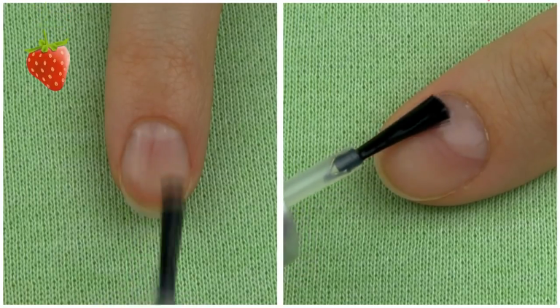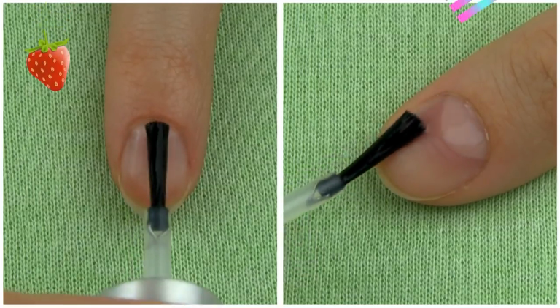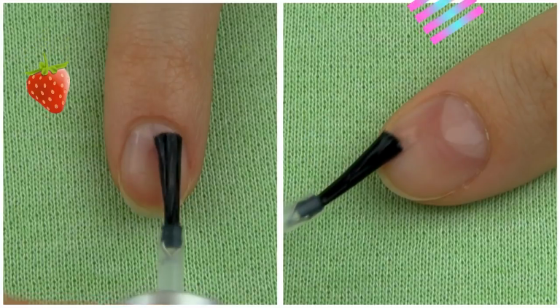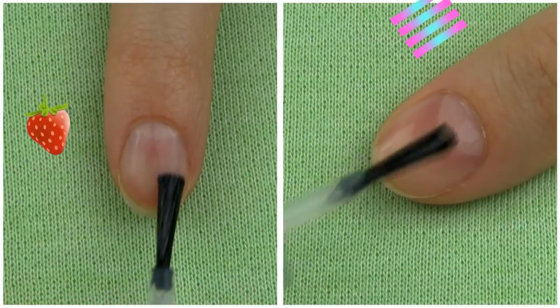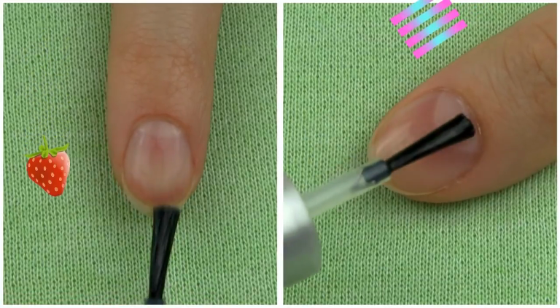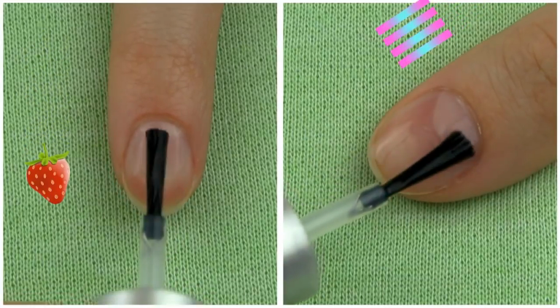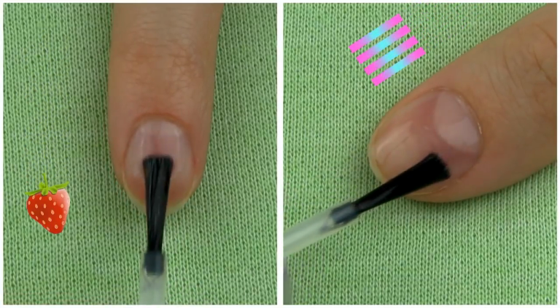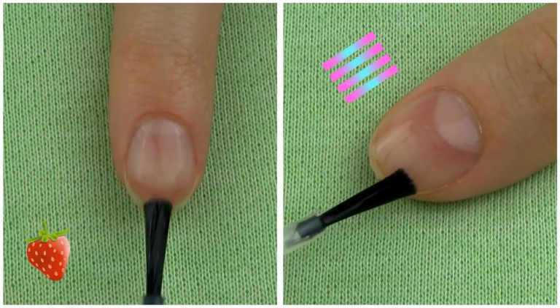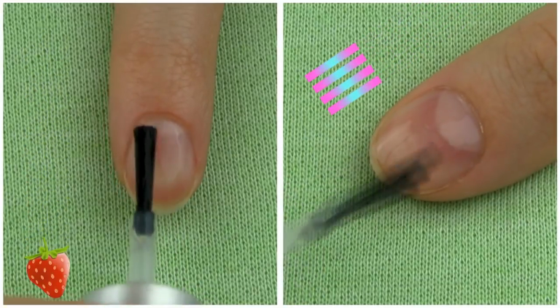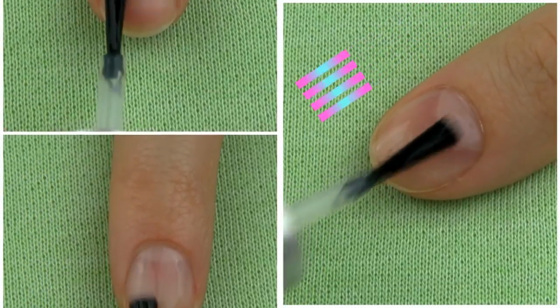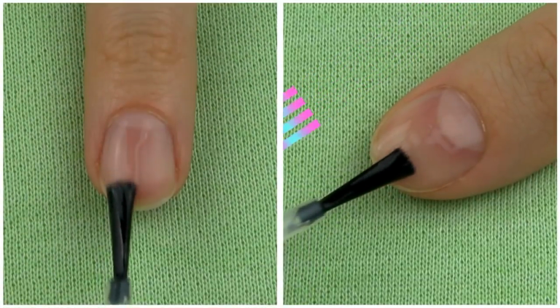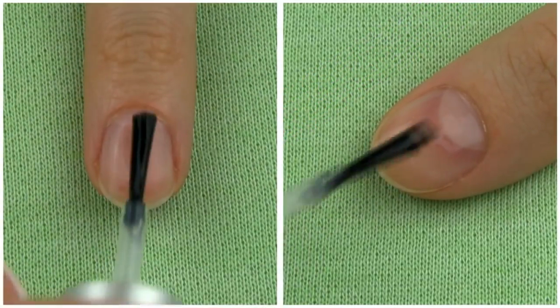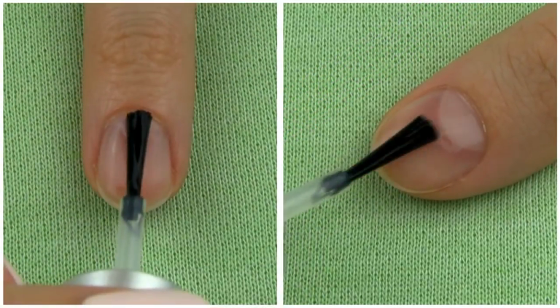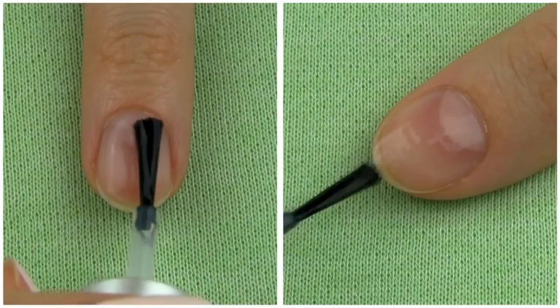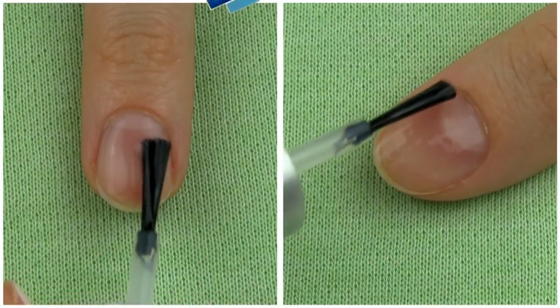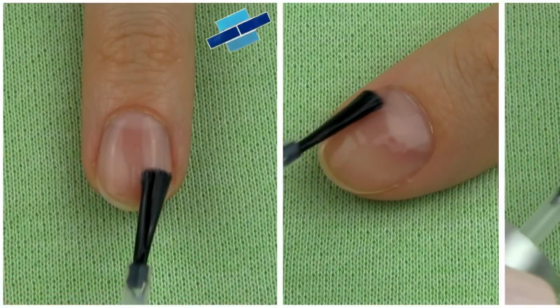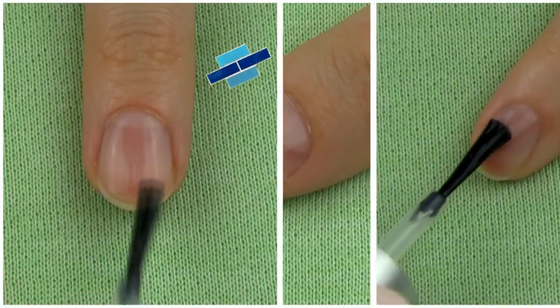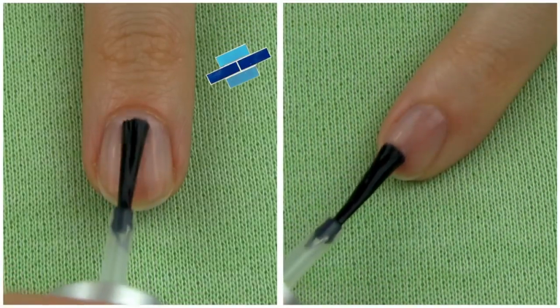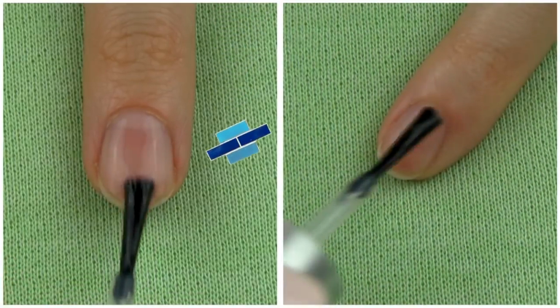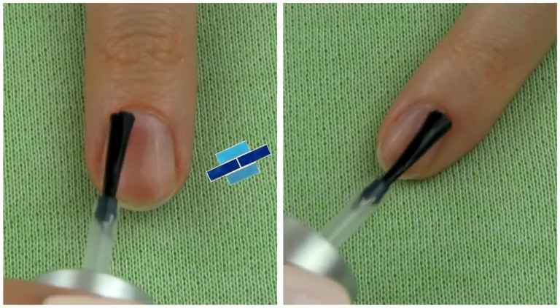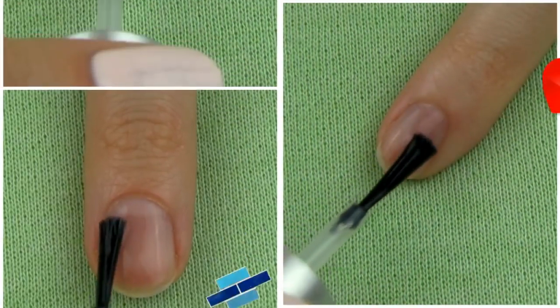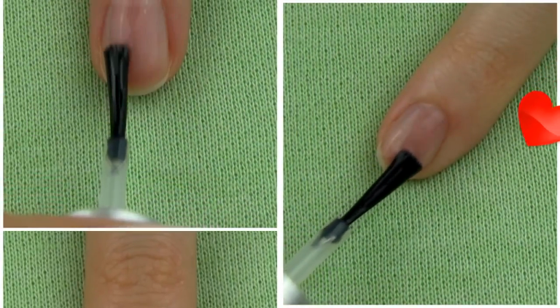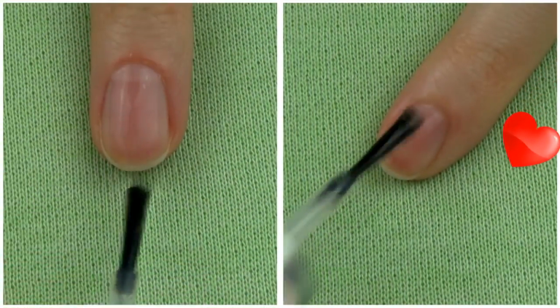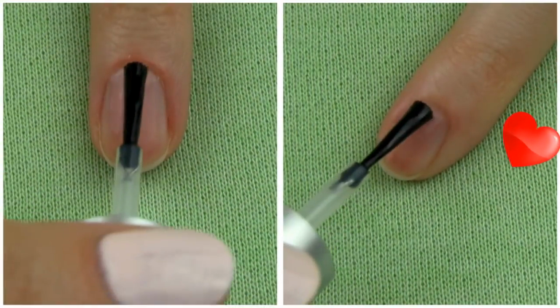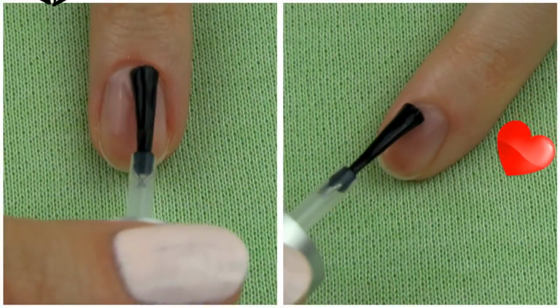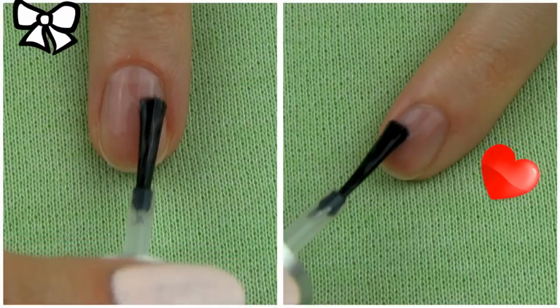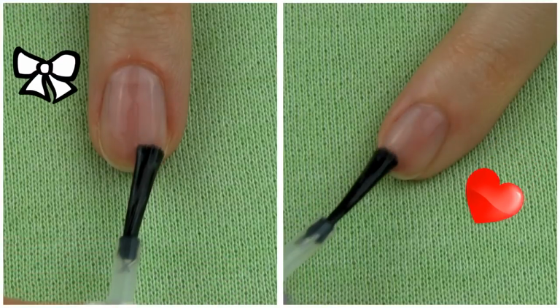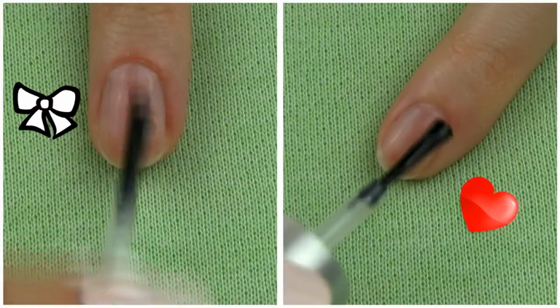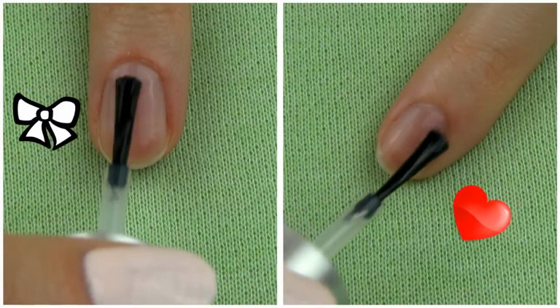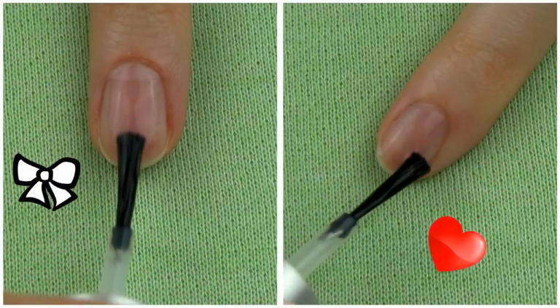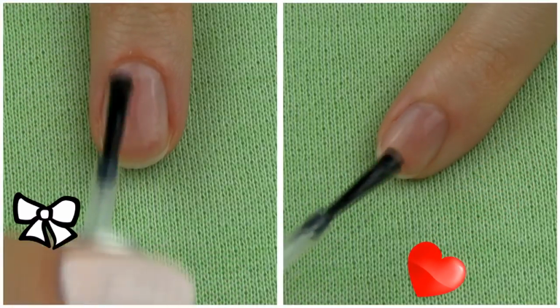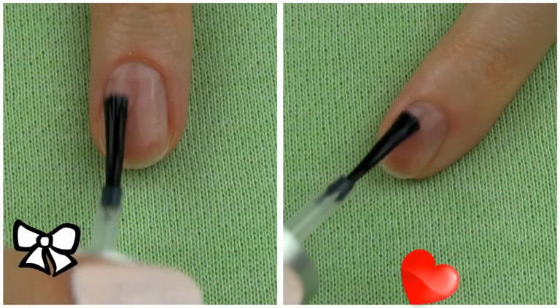First things first, applying a base coat is very important if you want your nails to stay healthy and beautiful. Strong colors can stain your nails, and base coat also prevents your nails from being in direct contact with those nasty chemicals used in colored polishes.